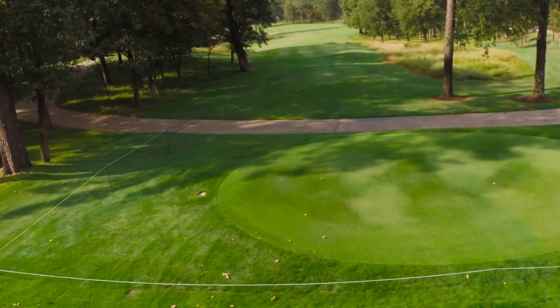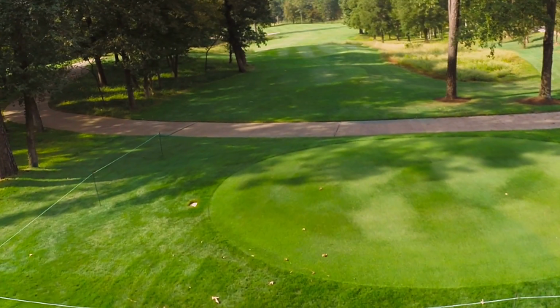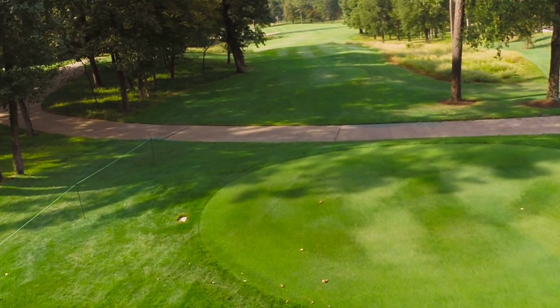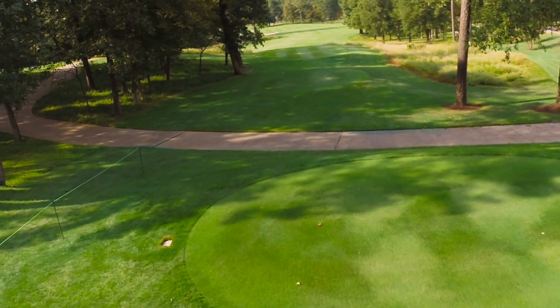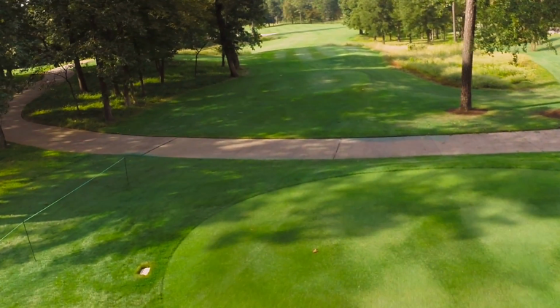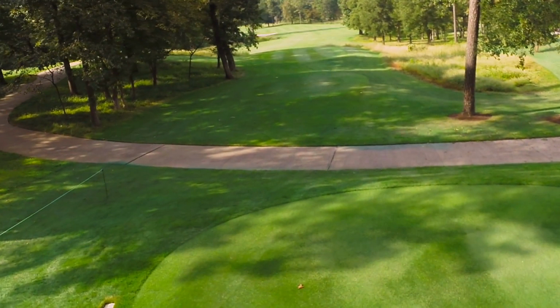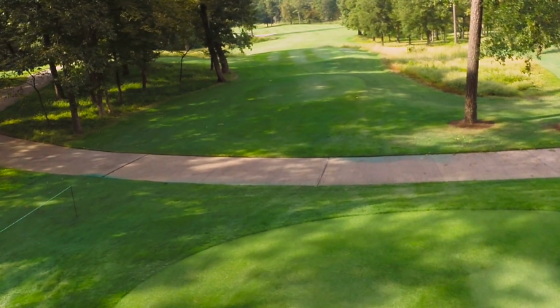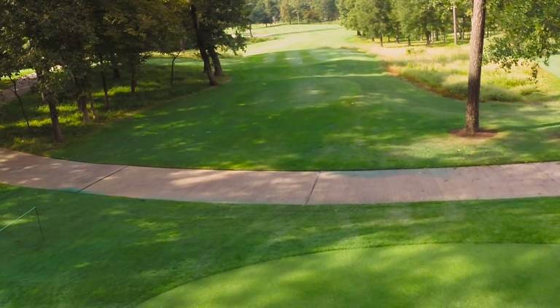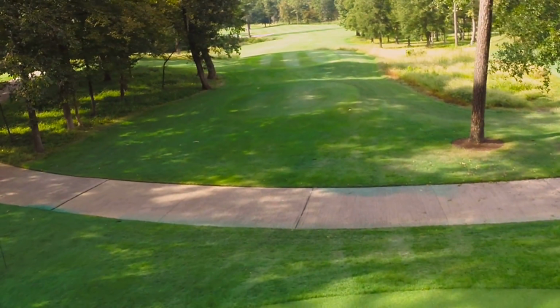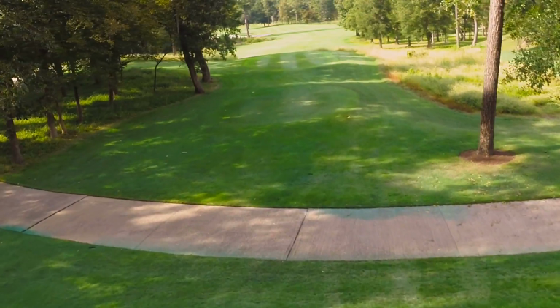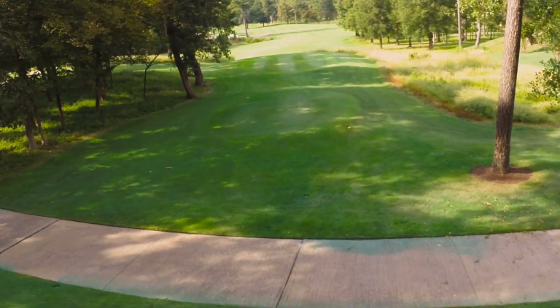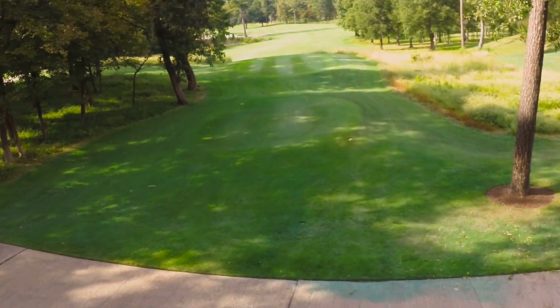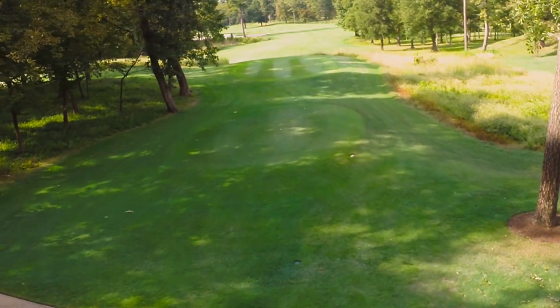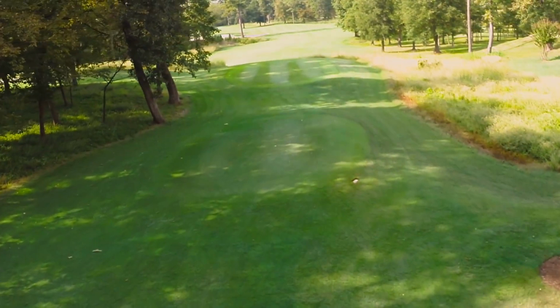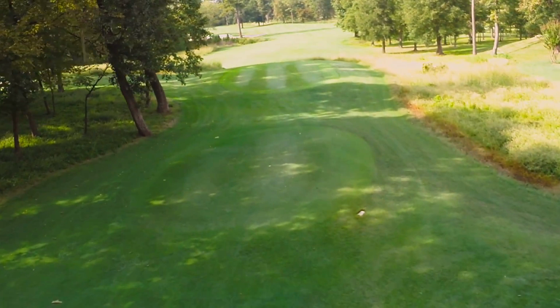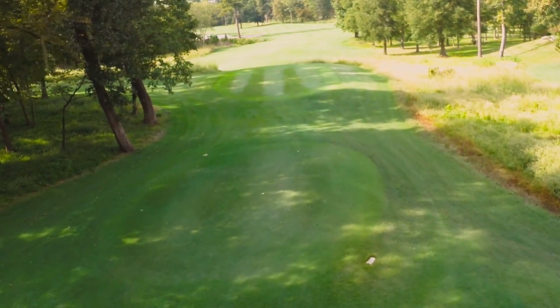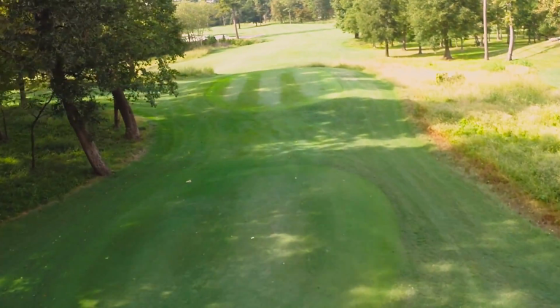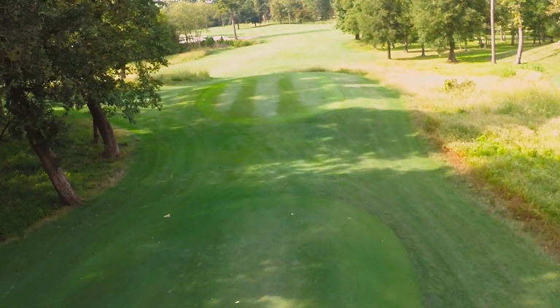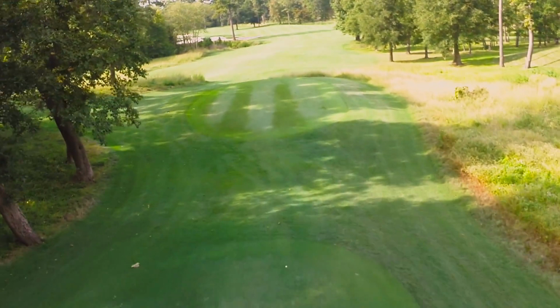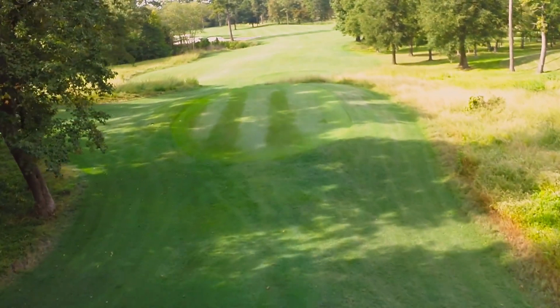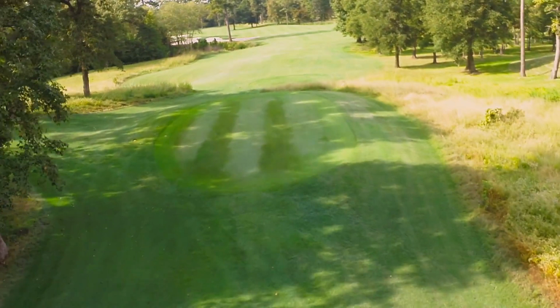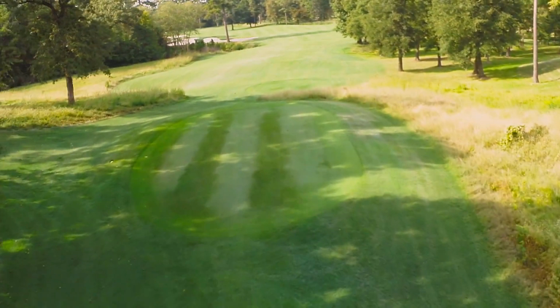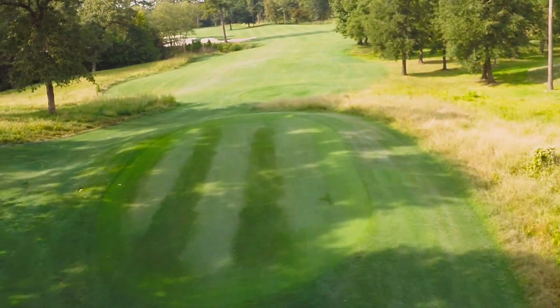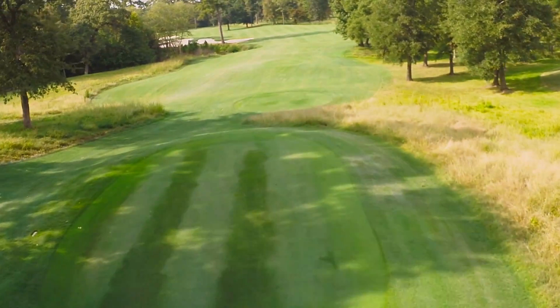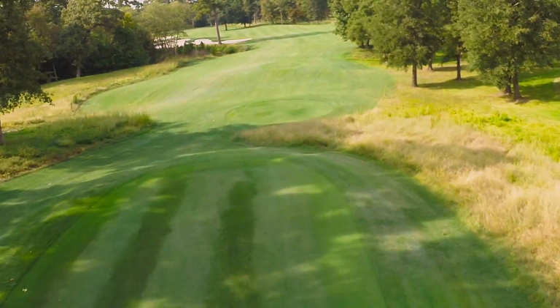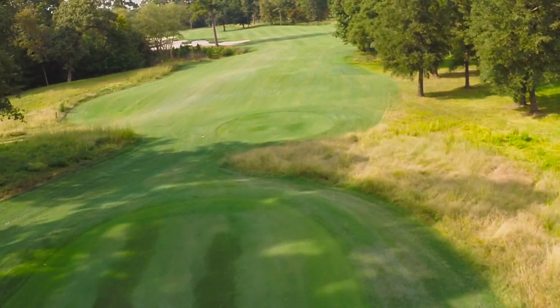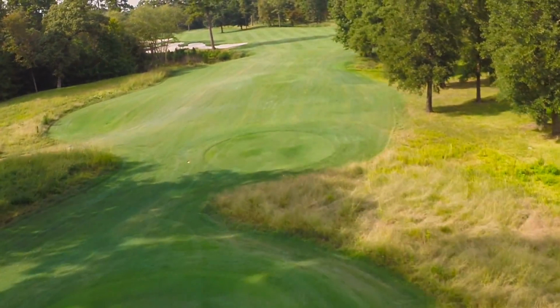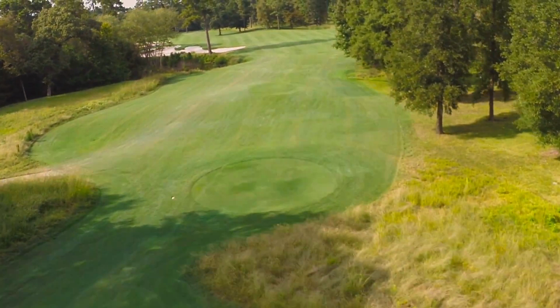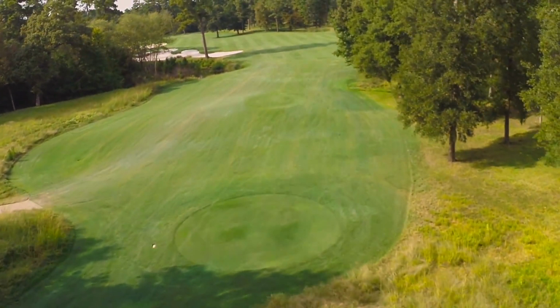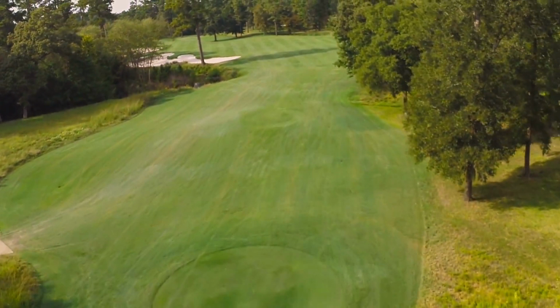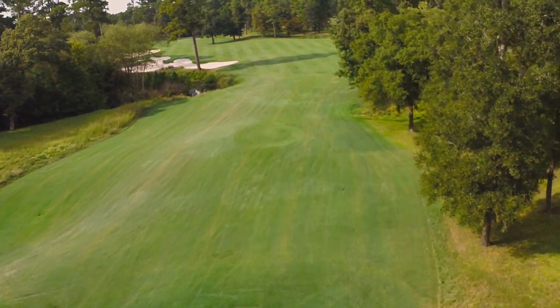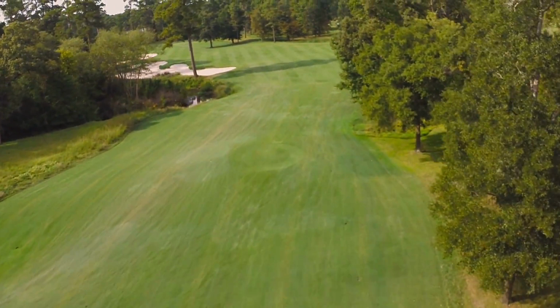The first hole at Whispering Pines Golf Club plays 409 yards from the Spirit tee. It's a severe dogleg right to left with a hazard working all down the left side and a two-tier green.